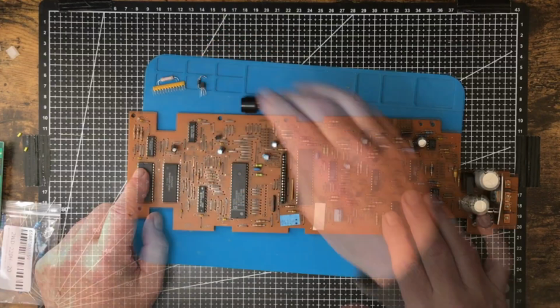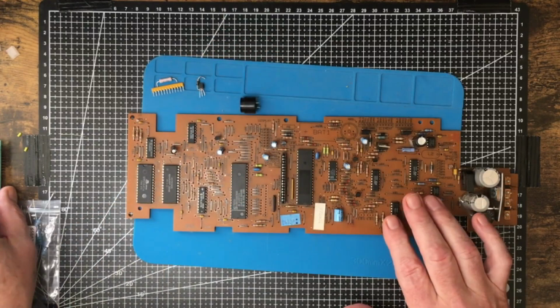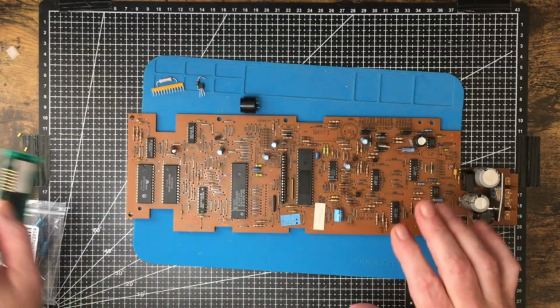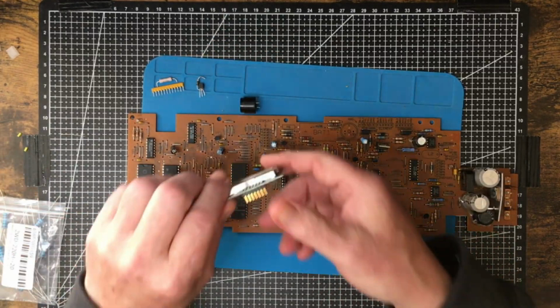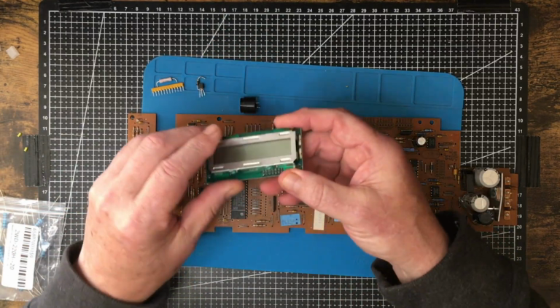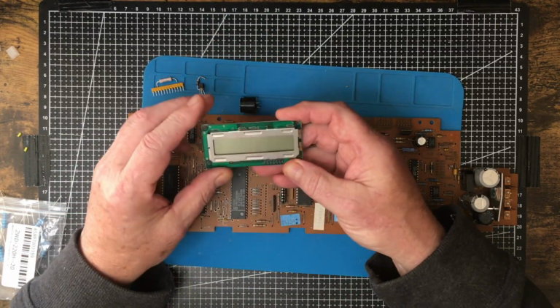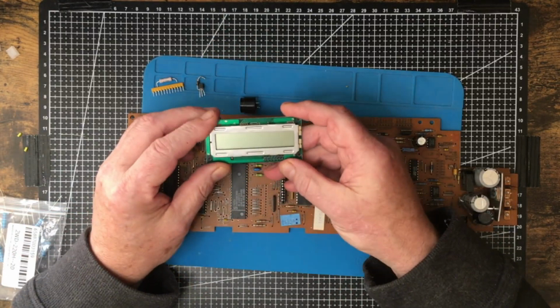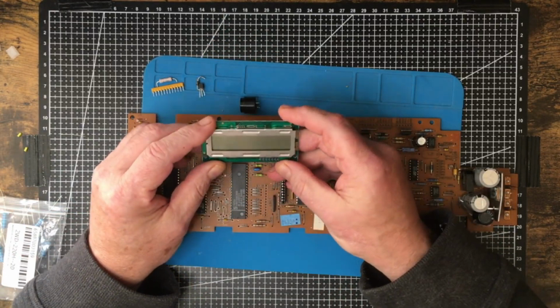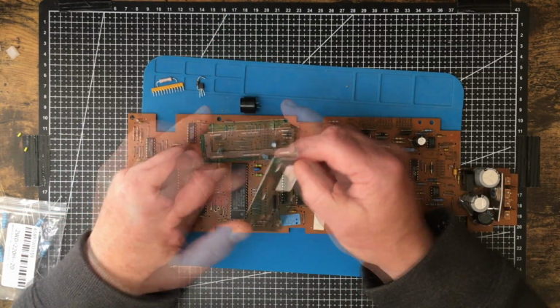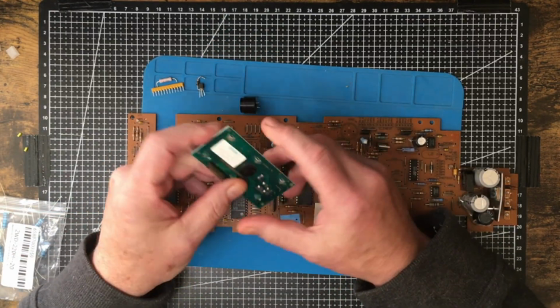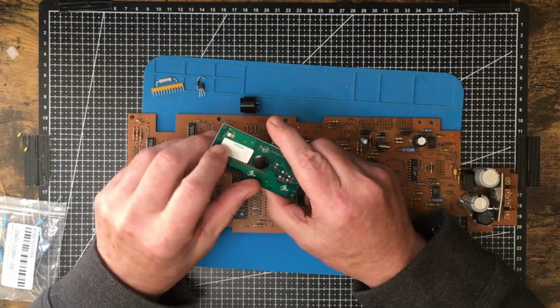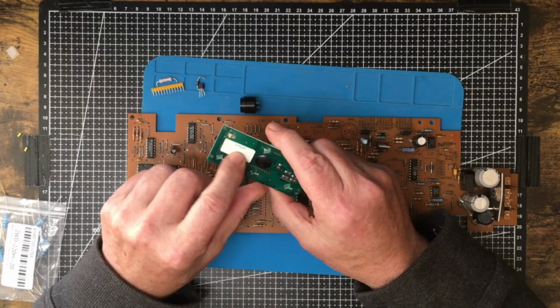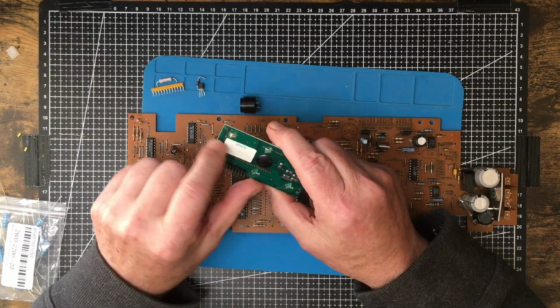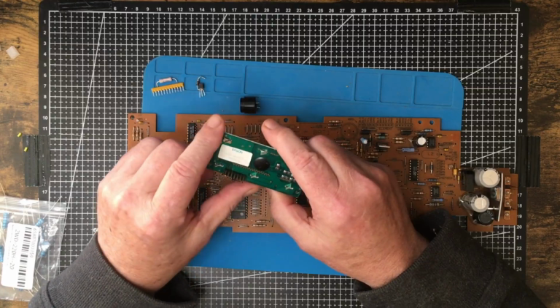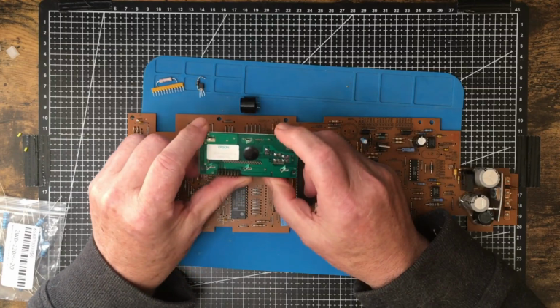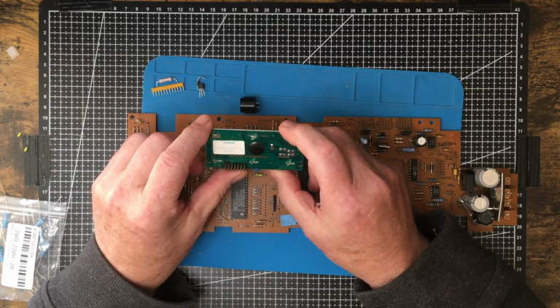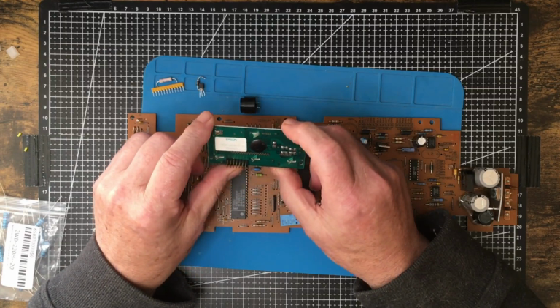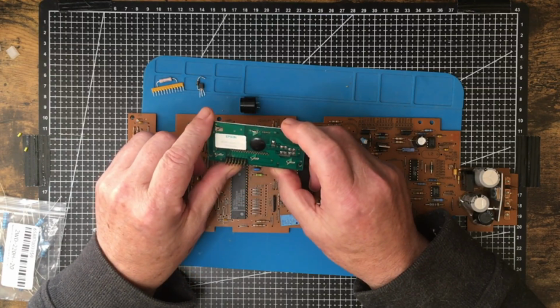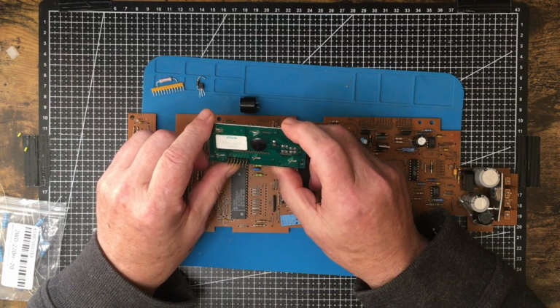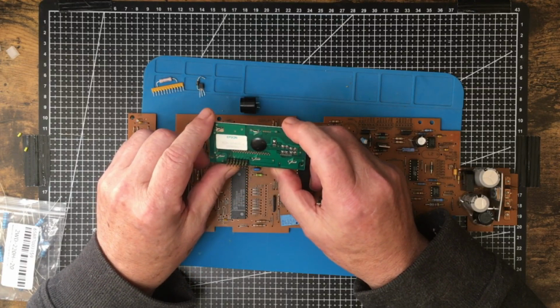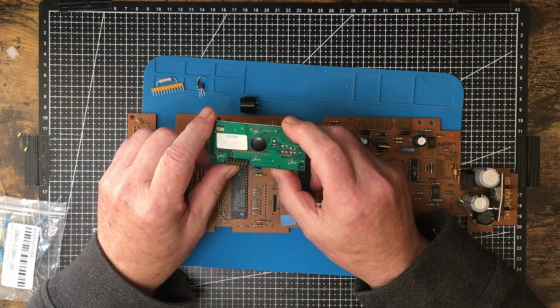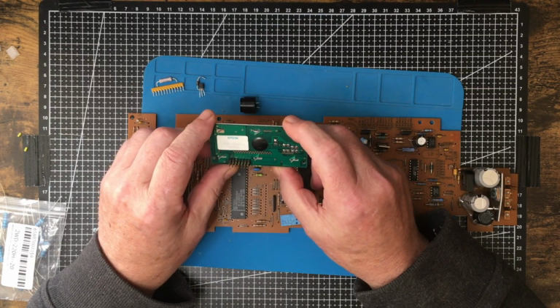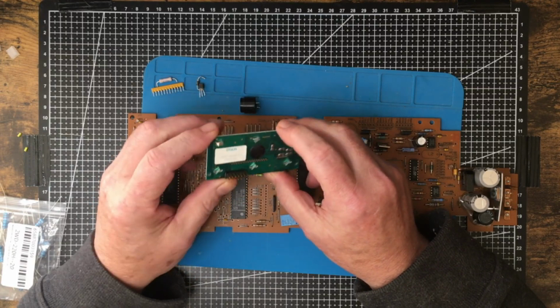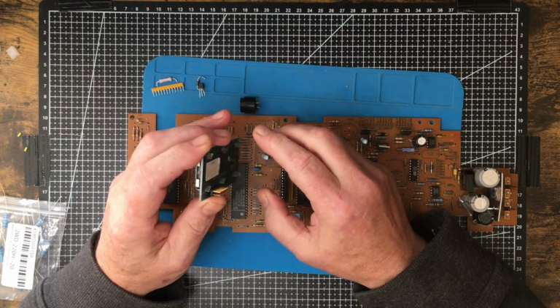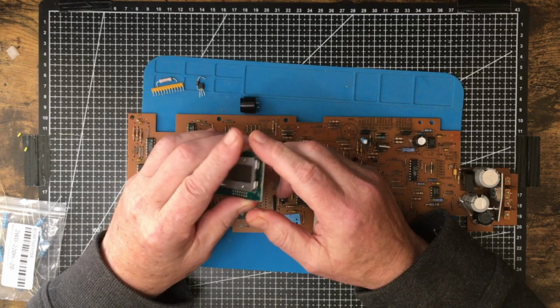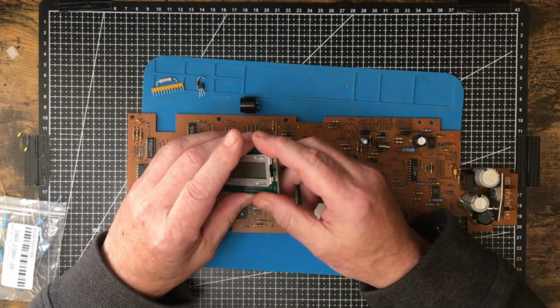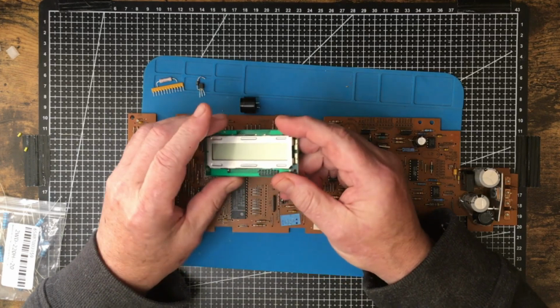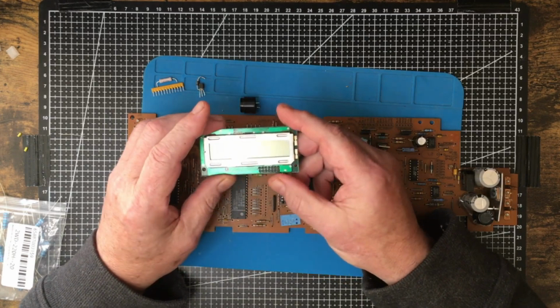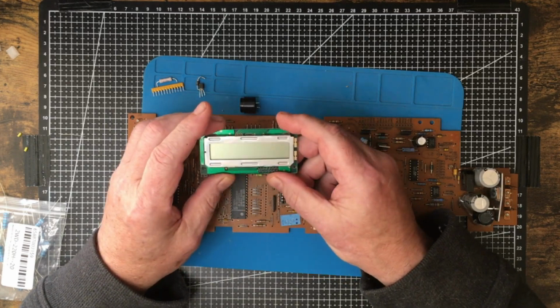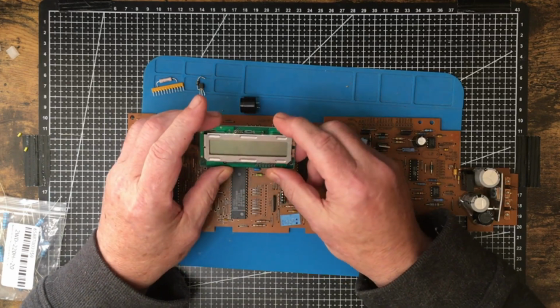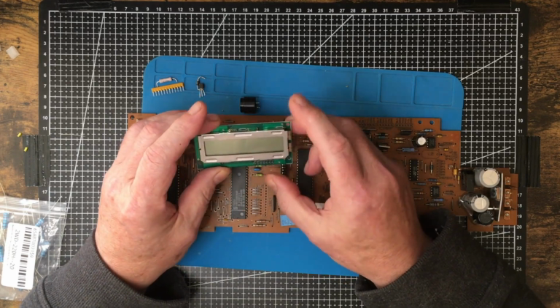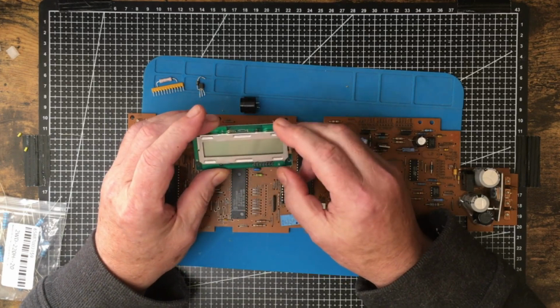There was also one of these displays here. I looked up the number on it but couldn't find anything — though I'm almost 100% sure this is just one of those HD44780-based displays.